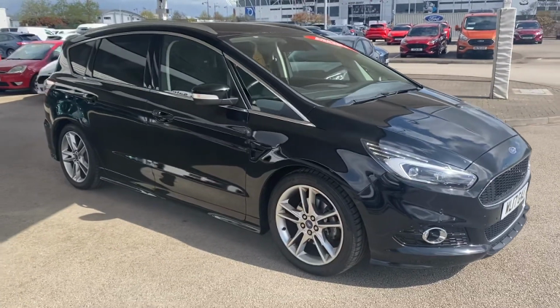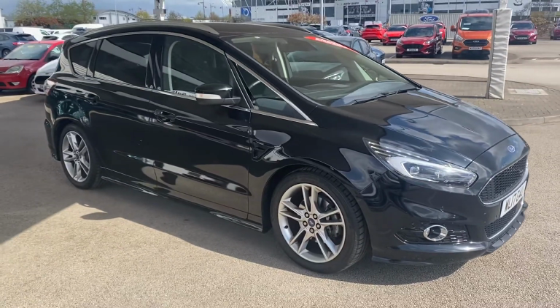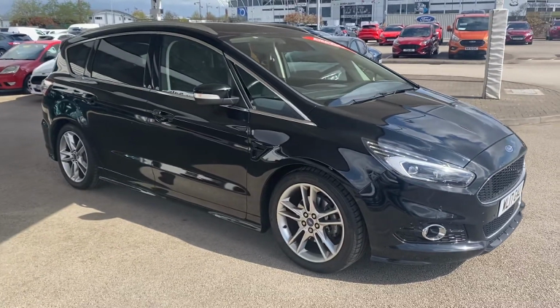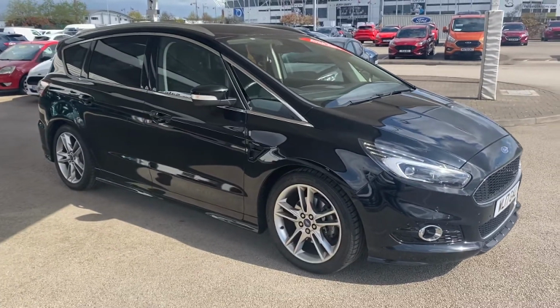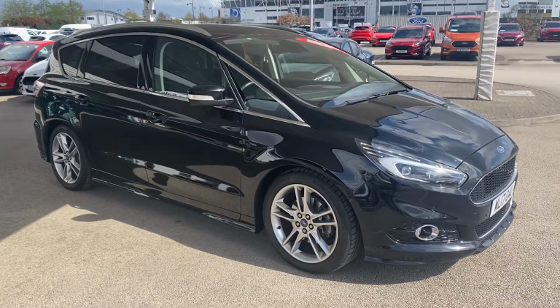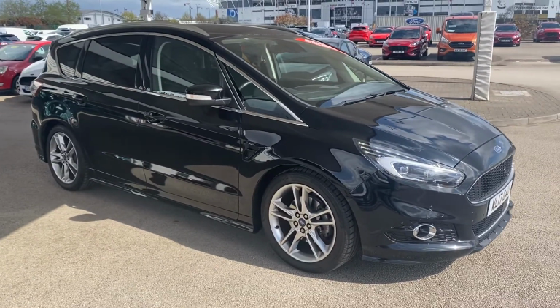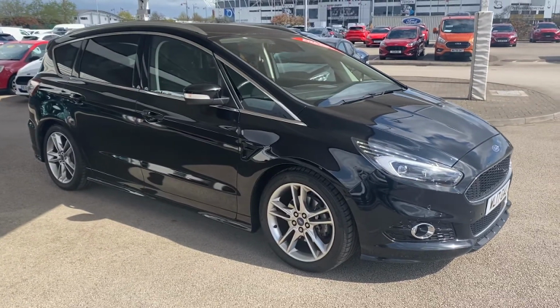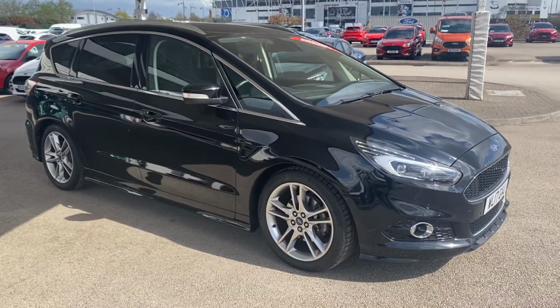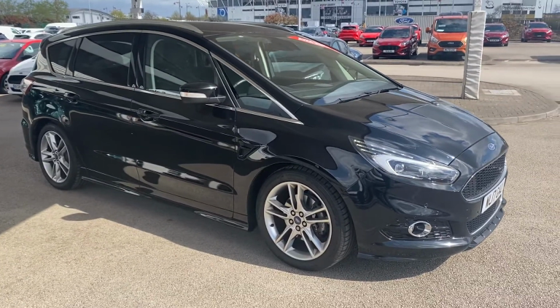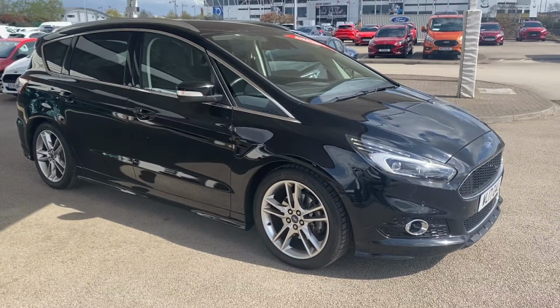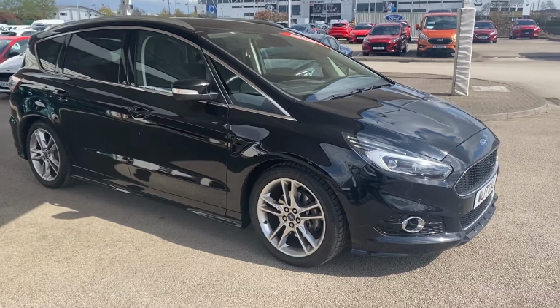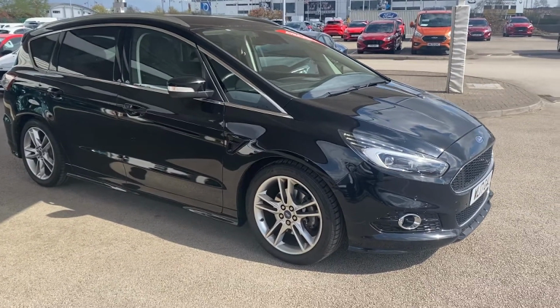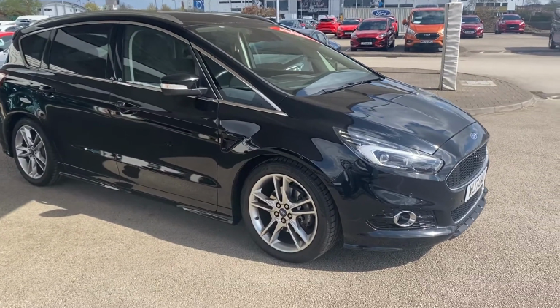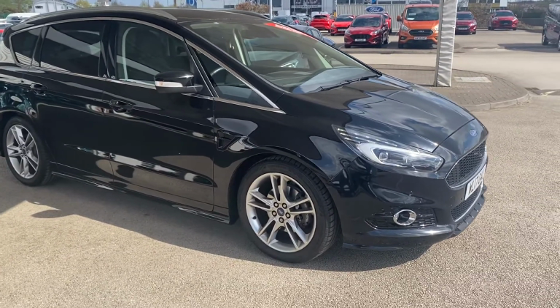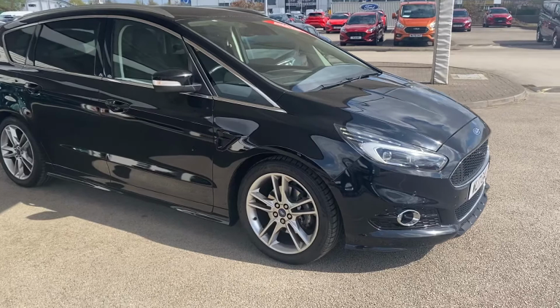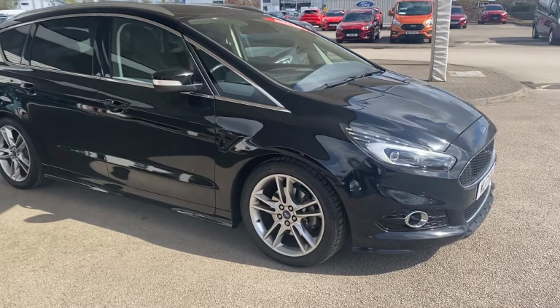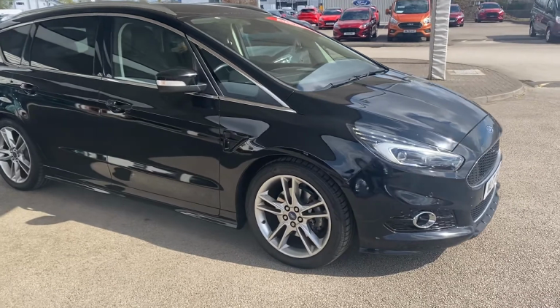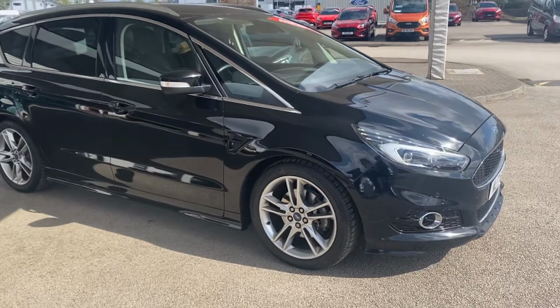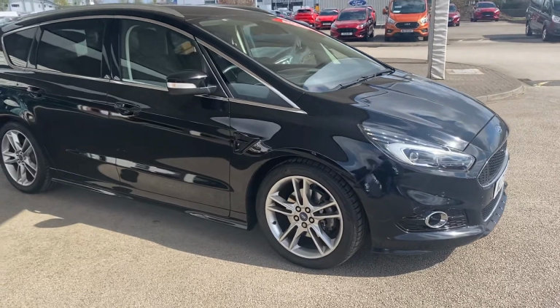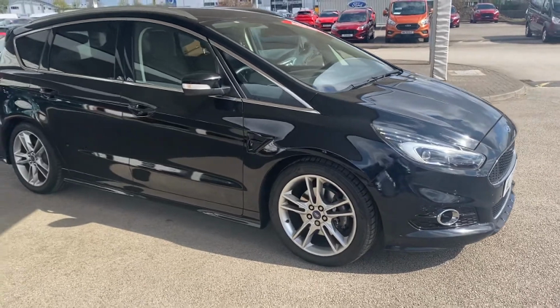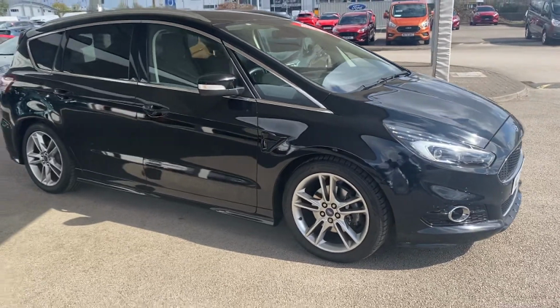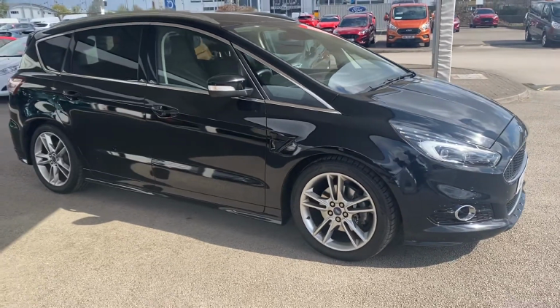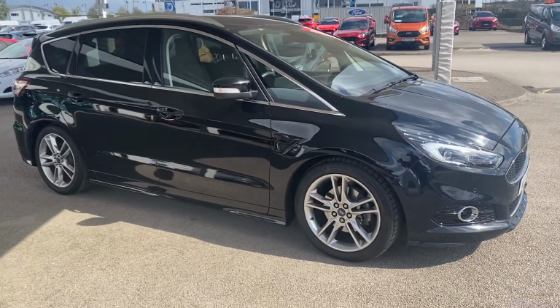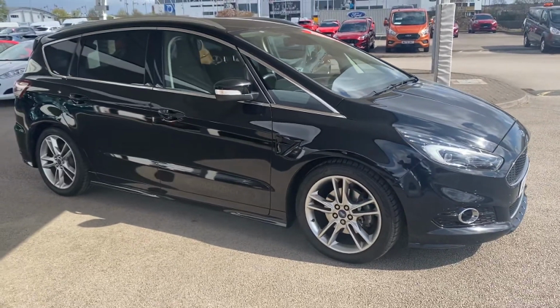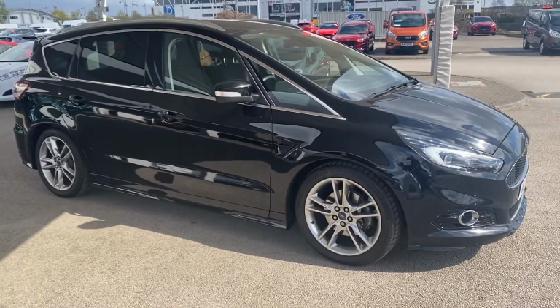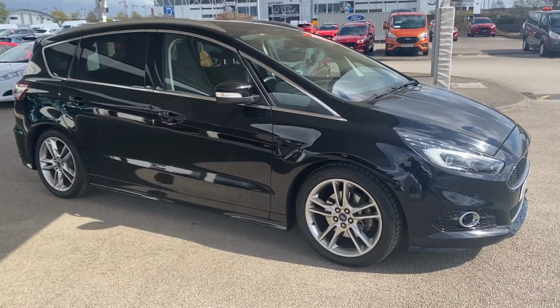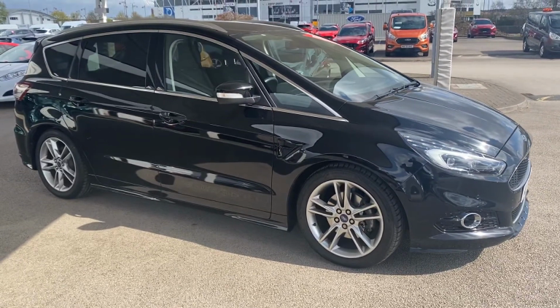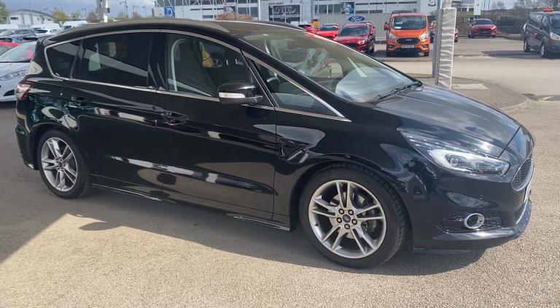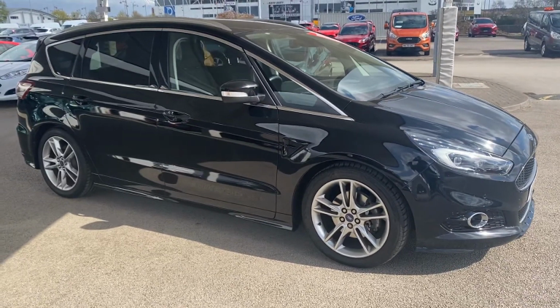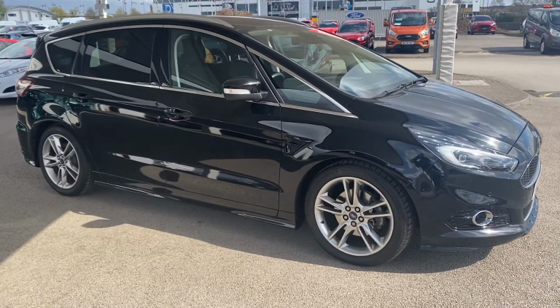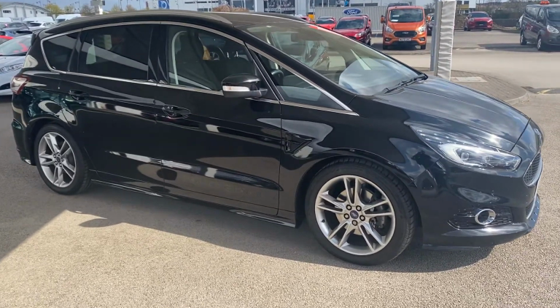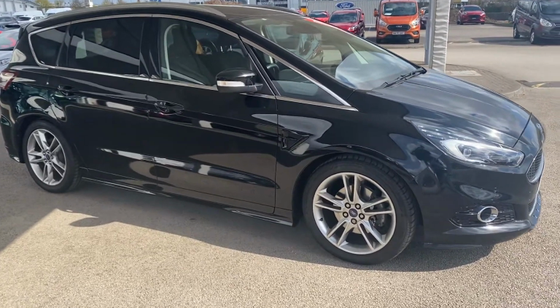The vehicle comes with full service history, is being checked and inspected by our technicians, and will come with a full valet and a full machine polish.